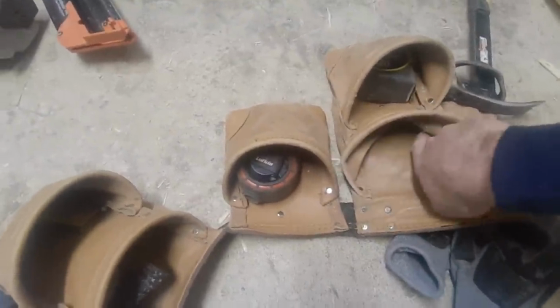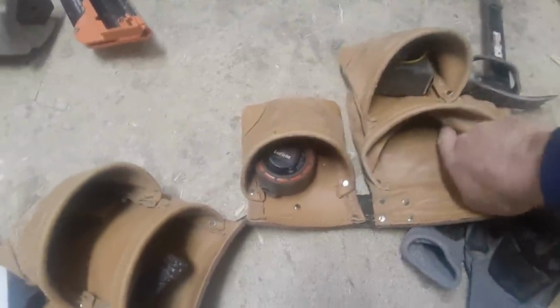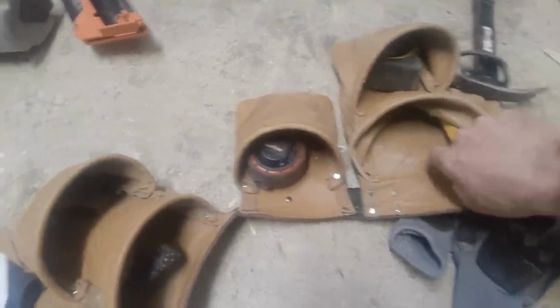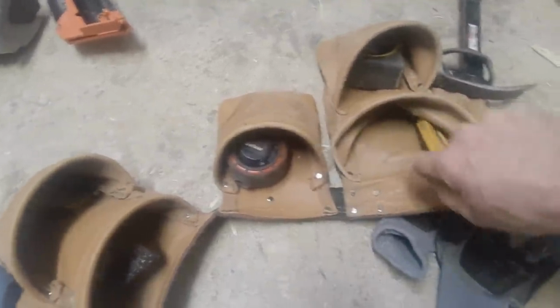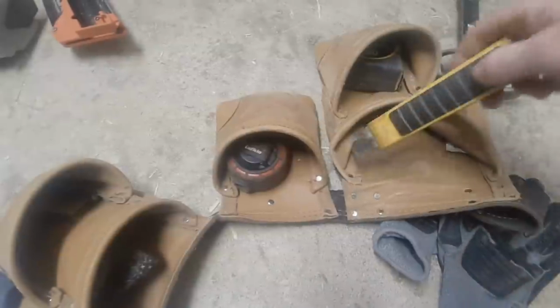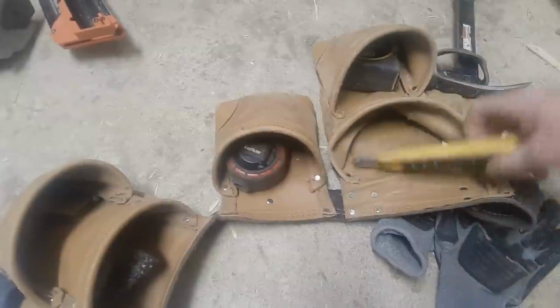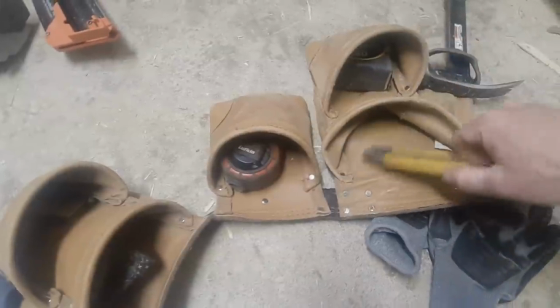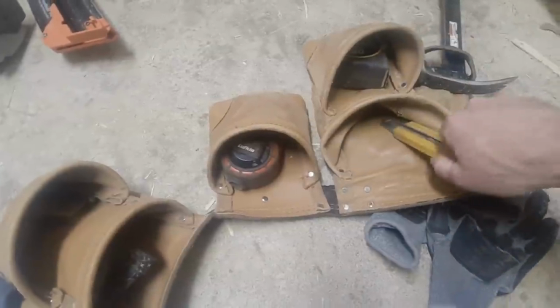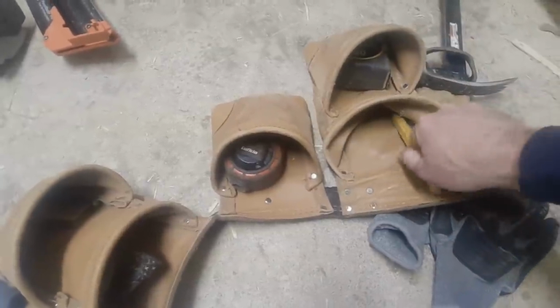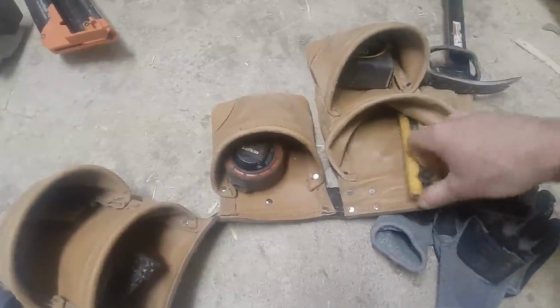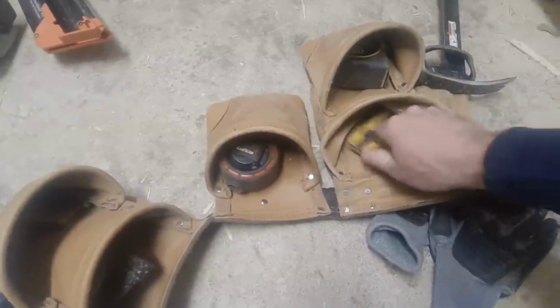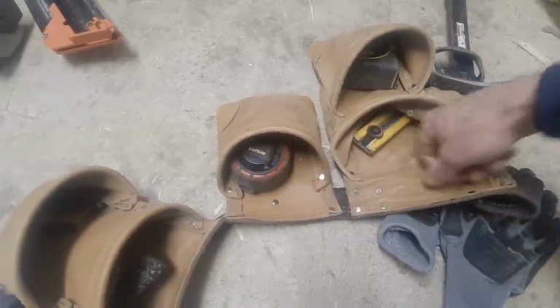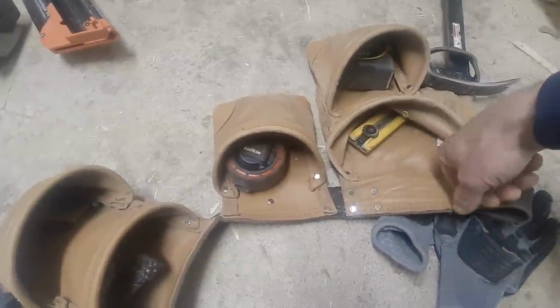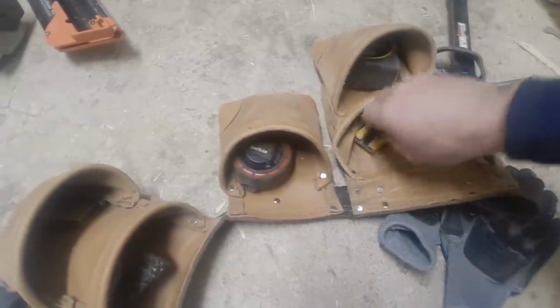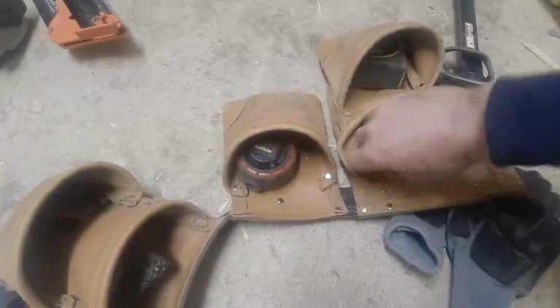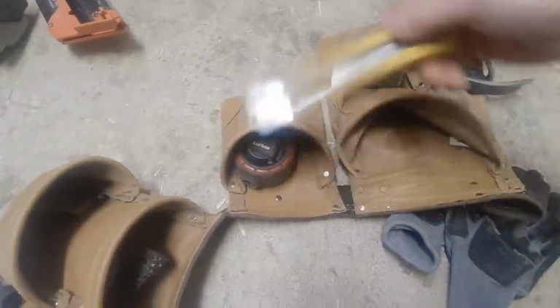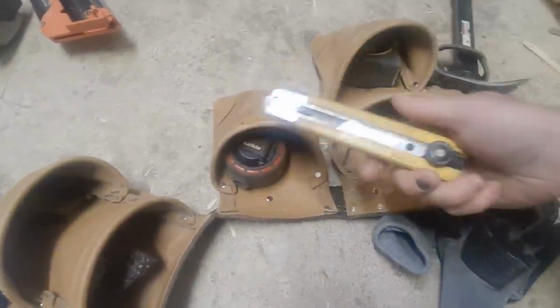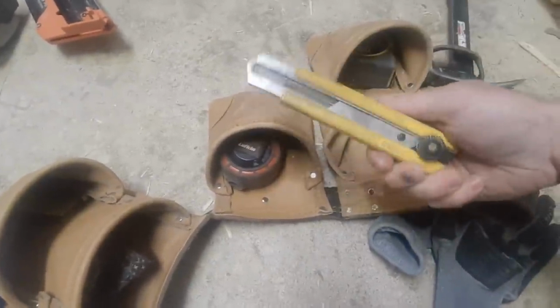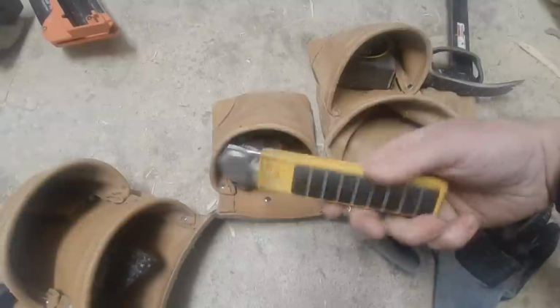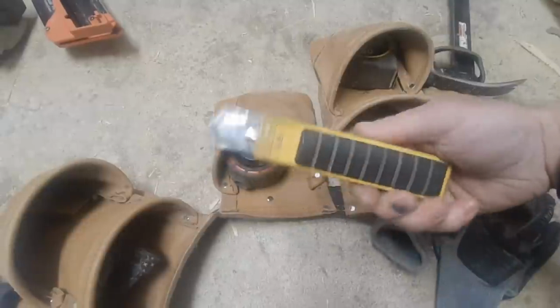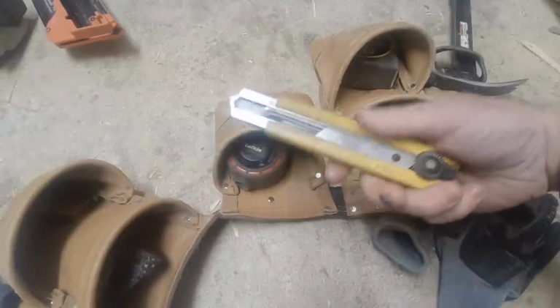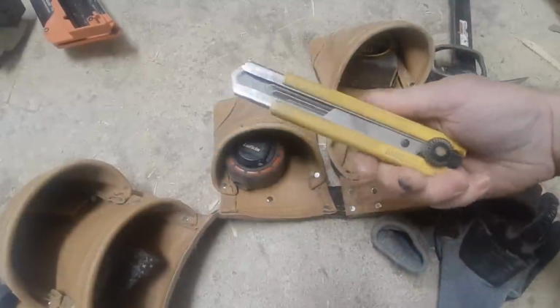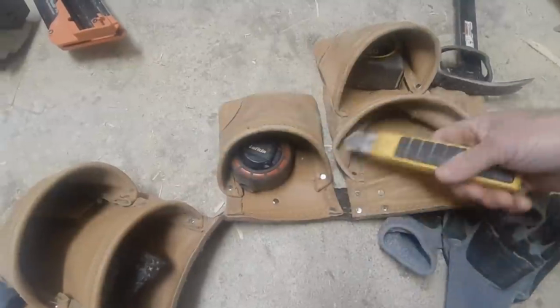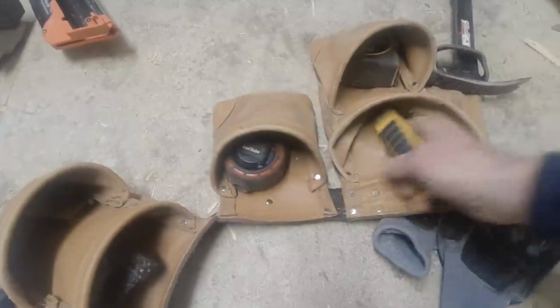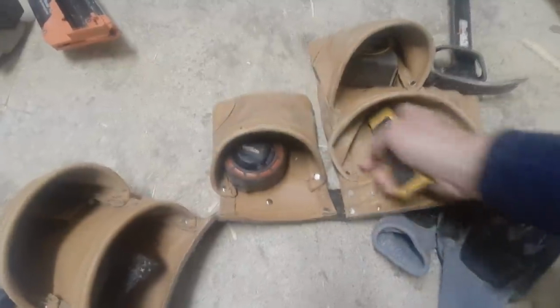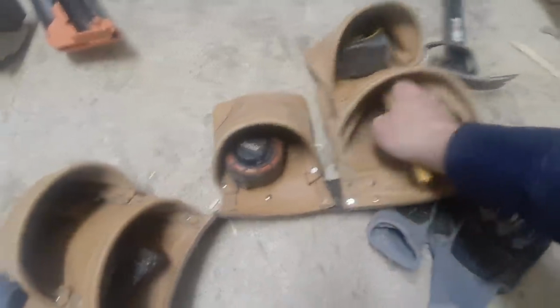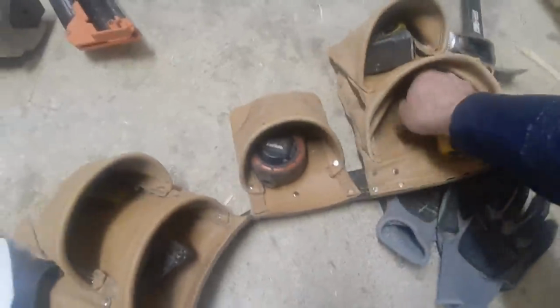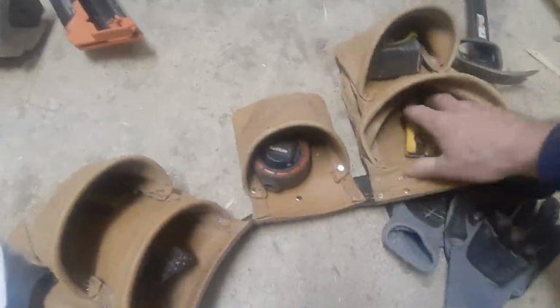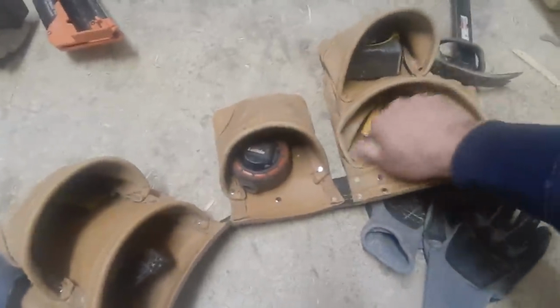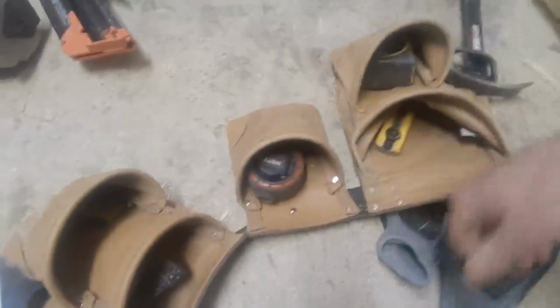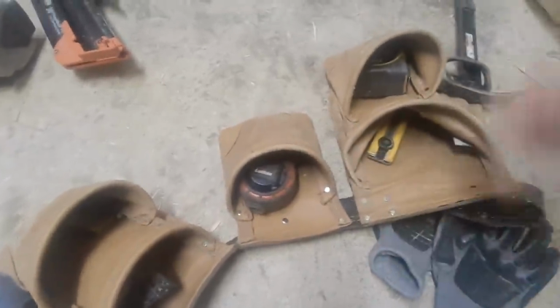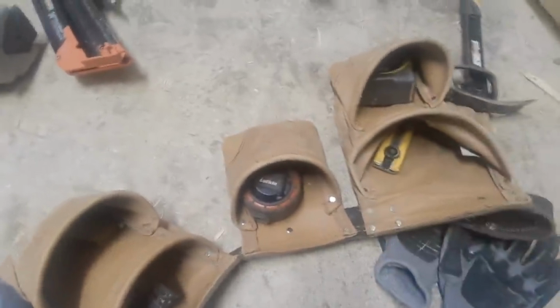I'm a strong believer that if you use tools you're comfortable with, you'll be more productive. I also keep a nice sharp knife with big 25mm blades.